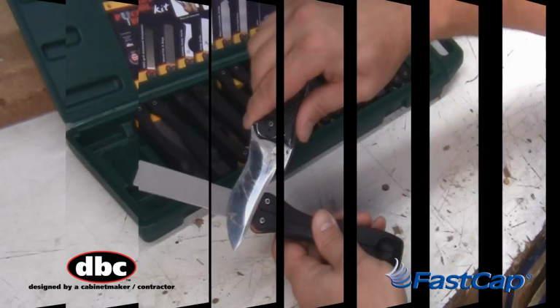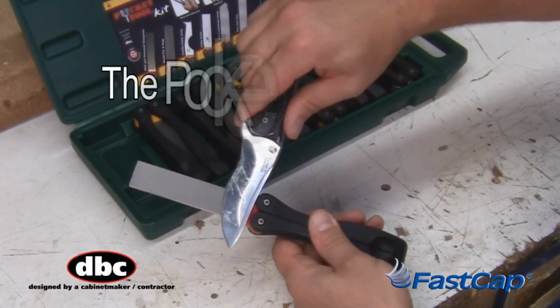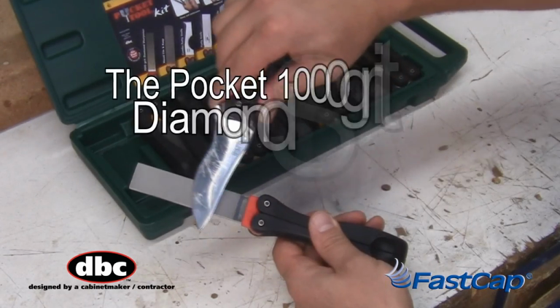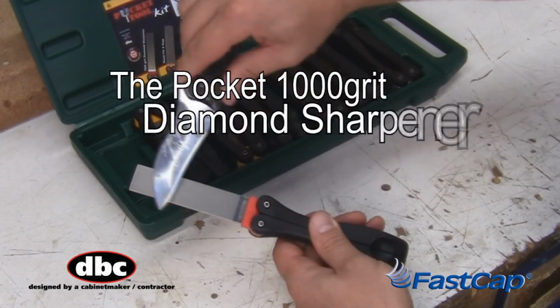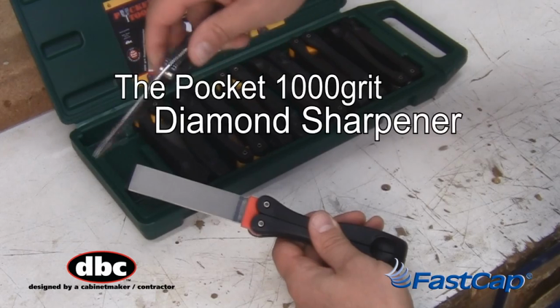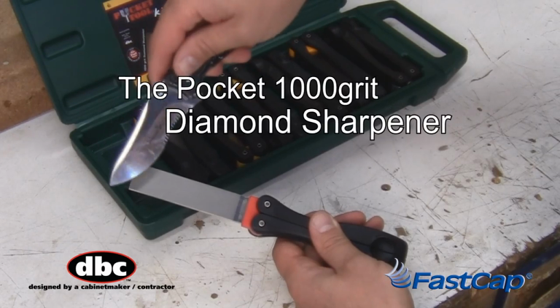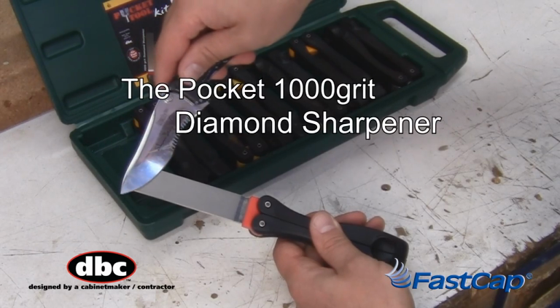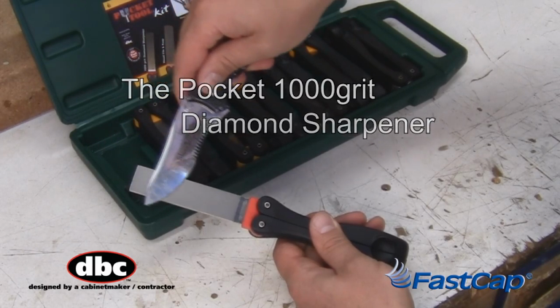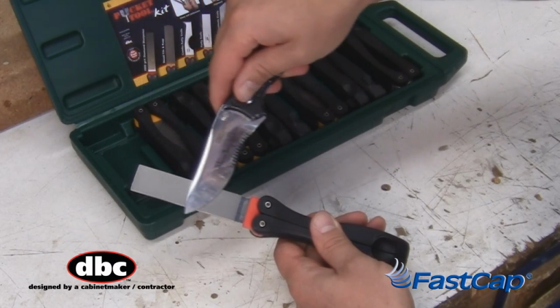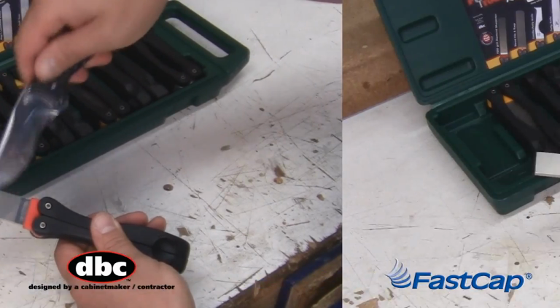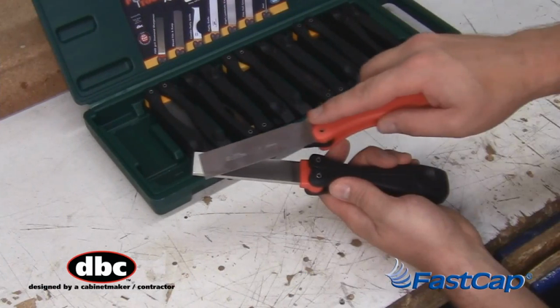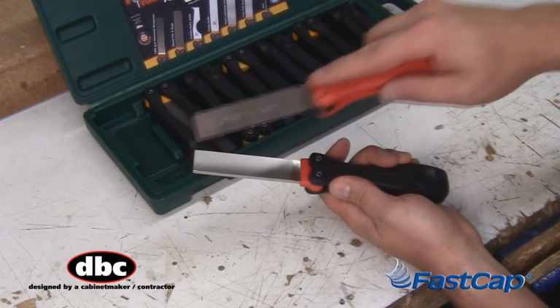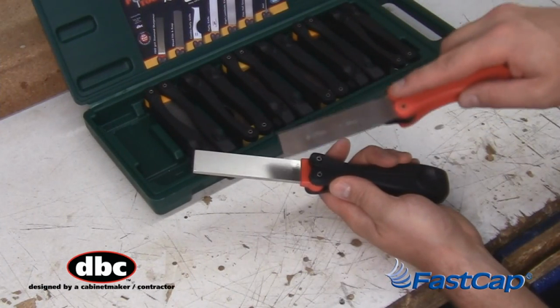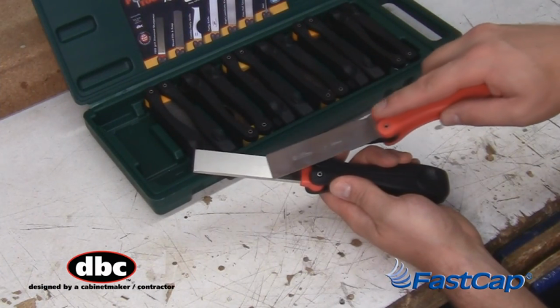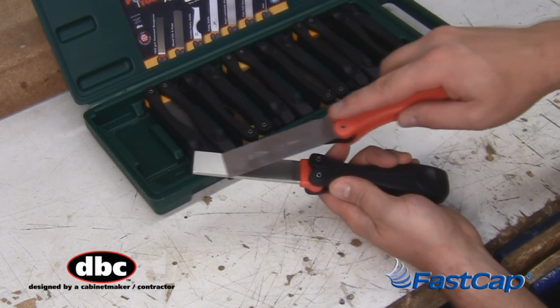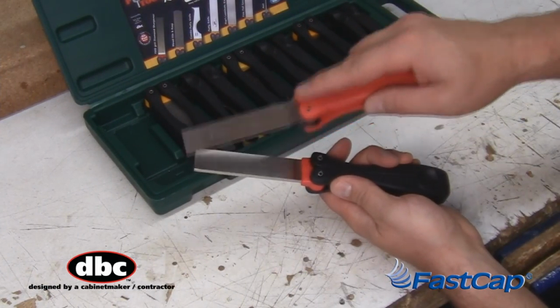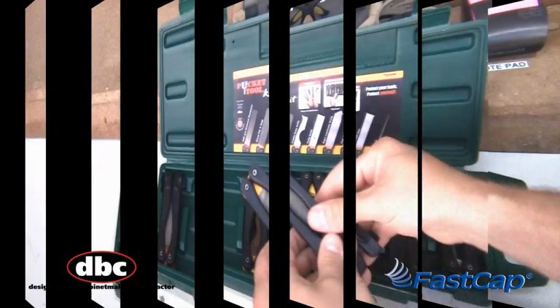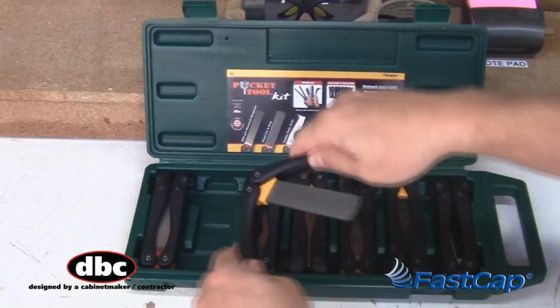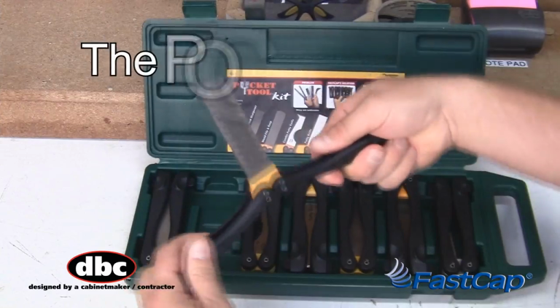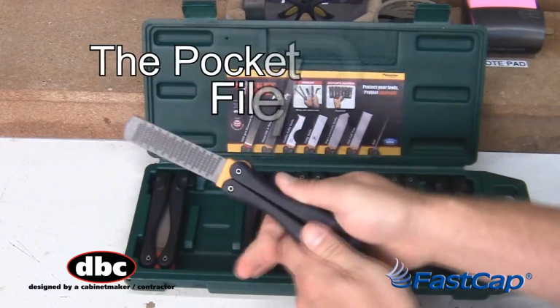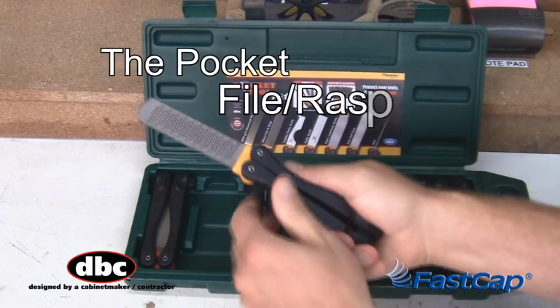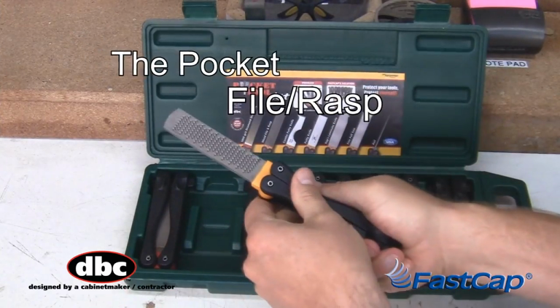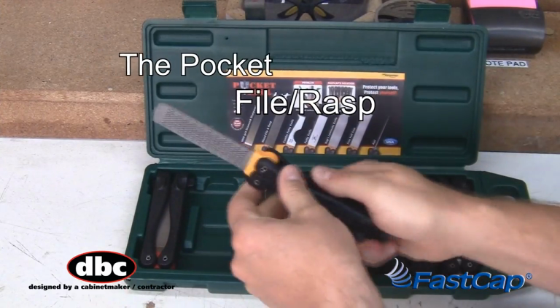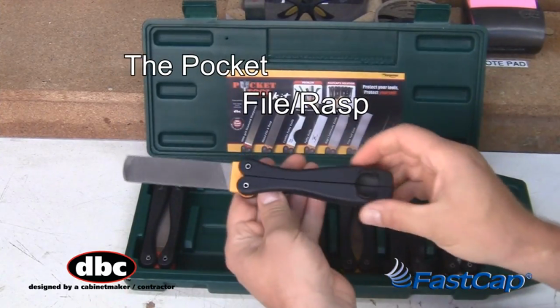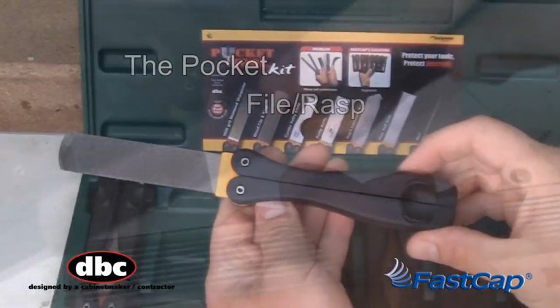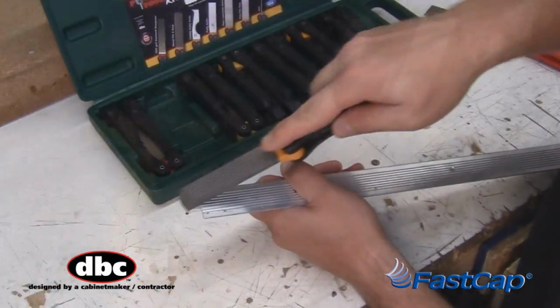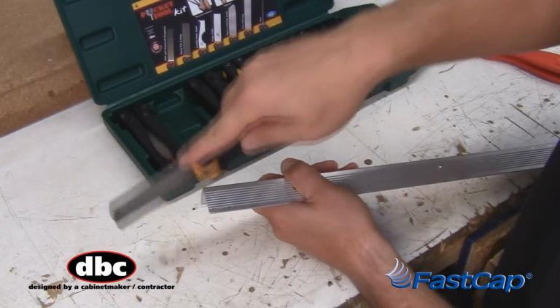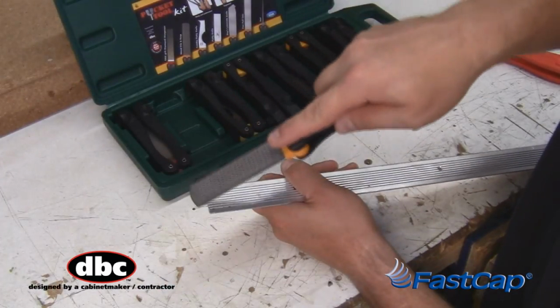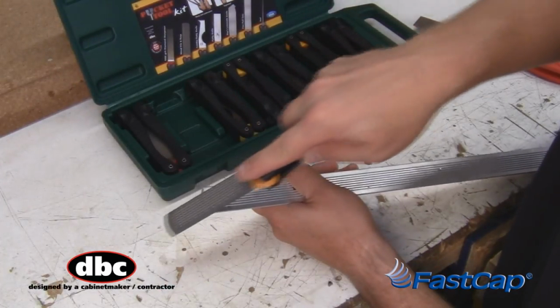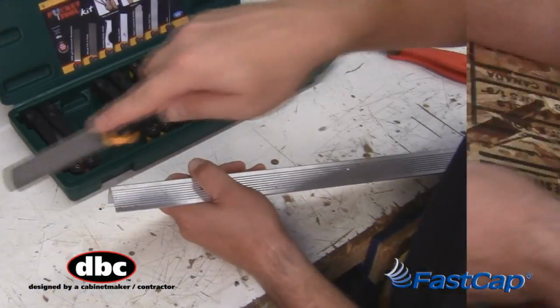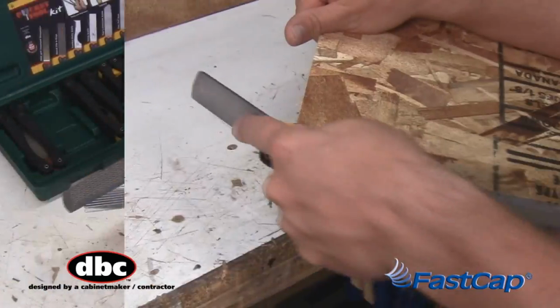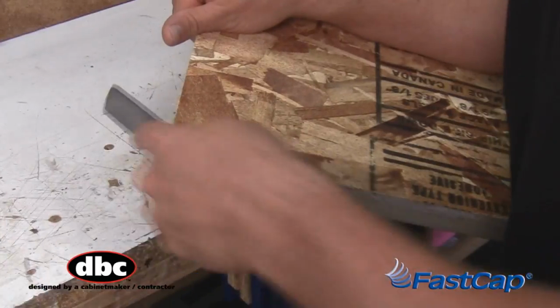The 1000-Grit Diamond Sharpener, for quick sharpening of knives and tools. The Pocket File Rasp Combo, for filing and removing wood material quickly.